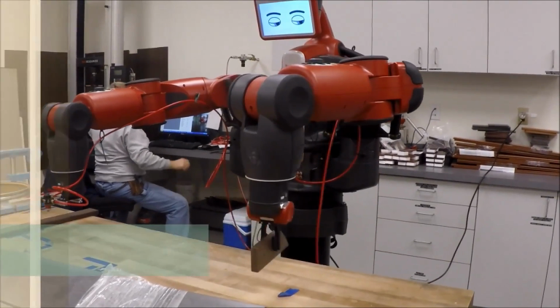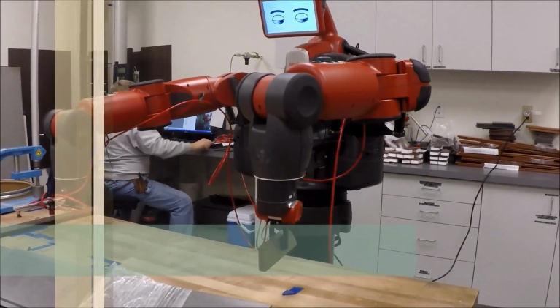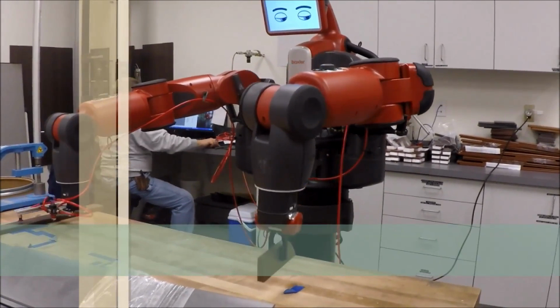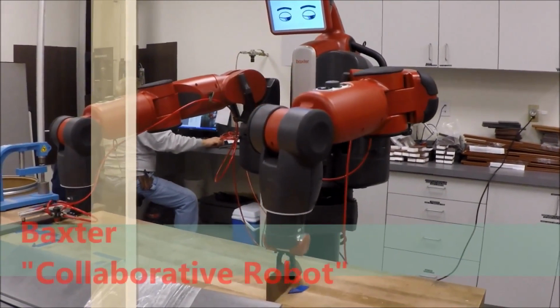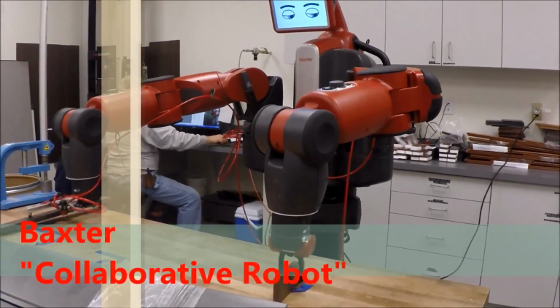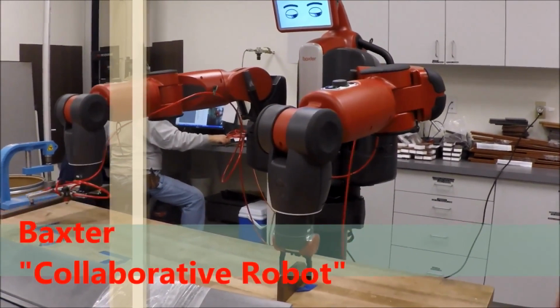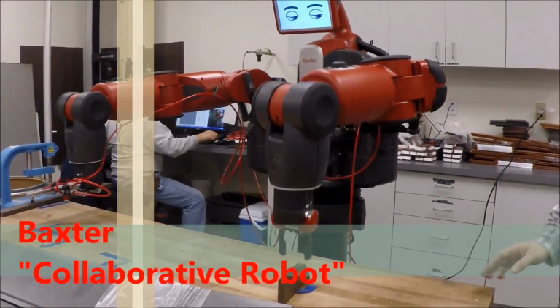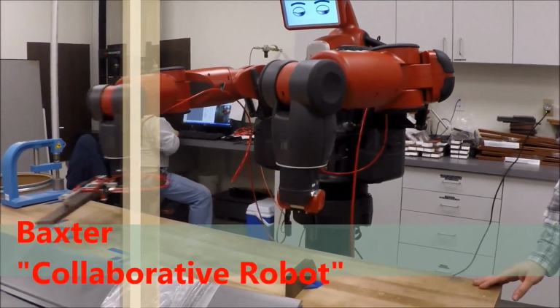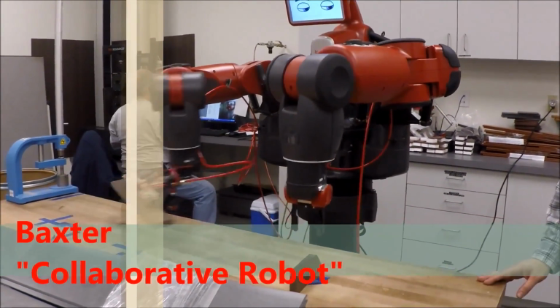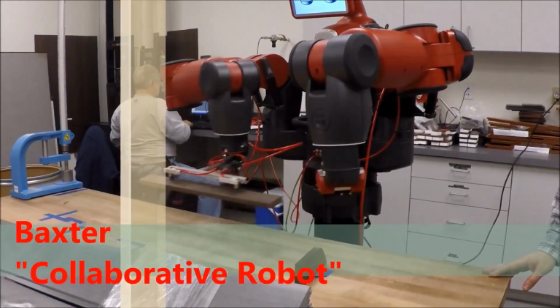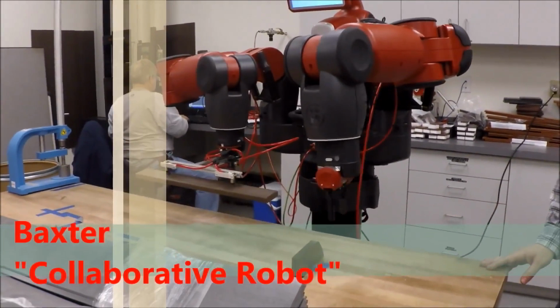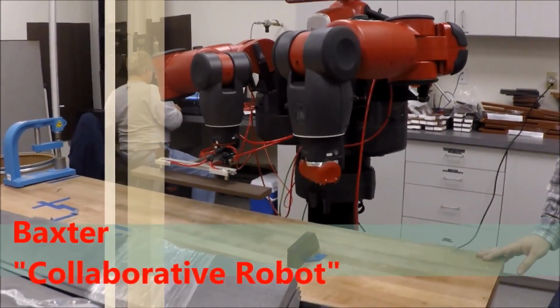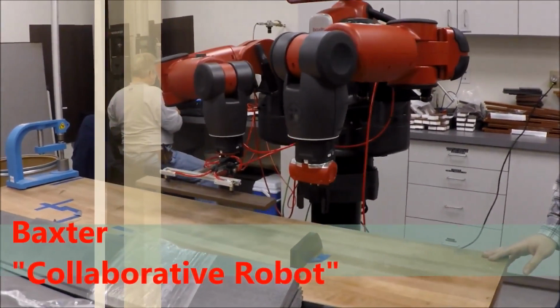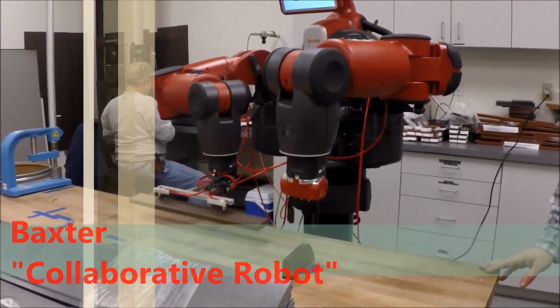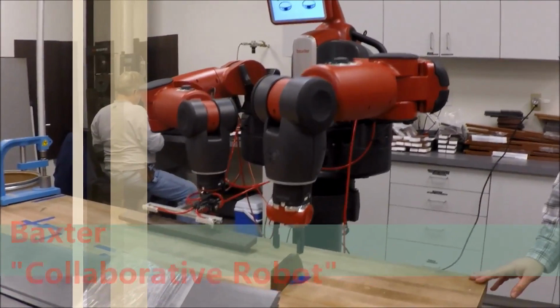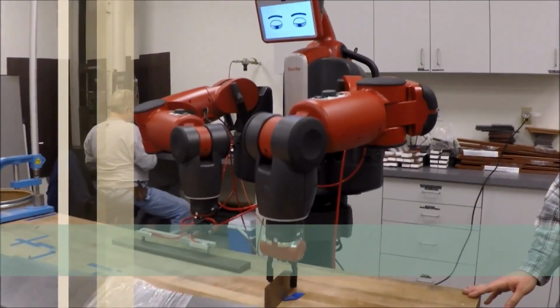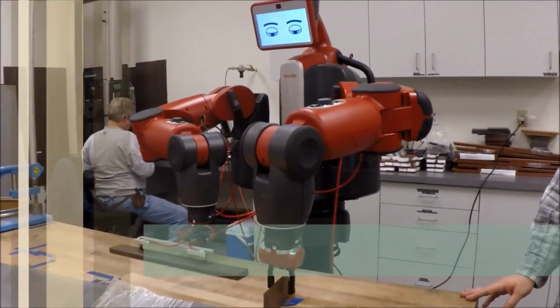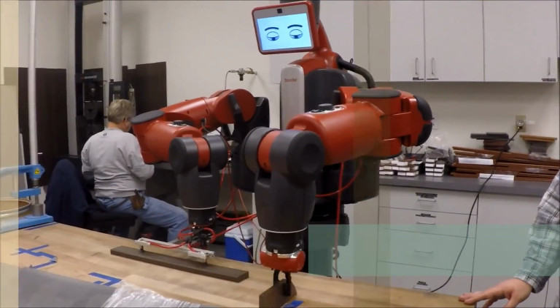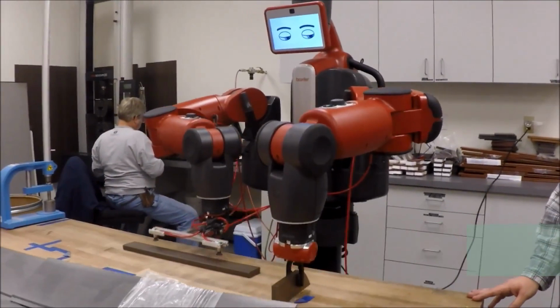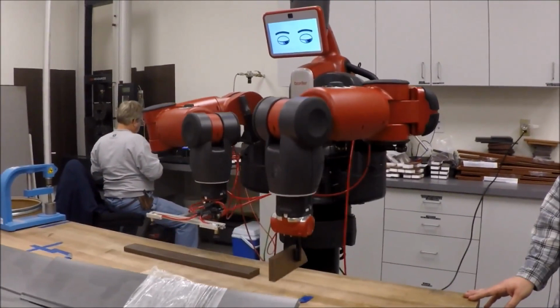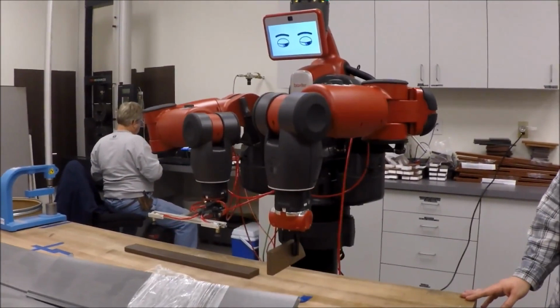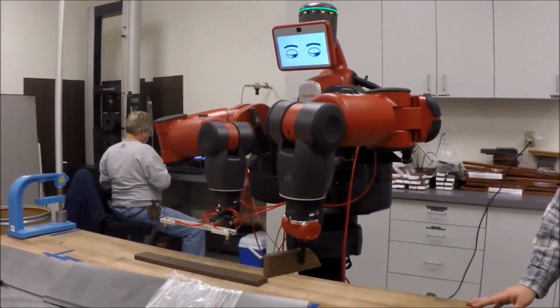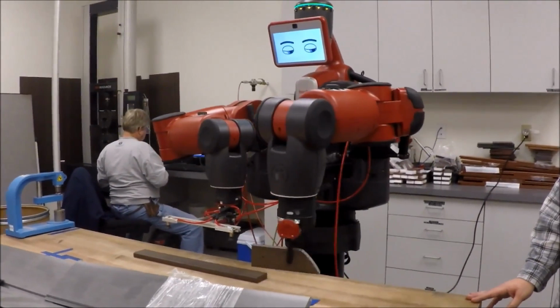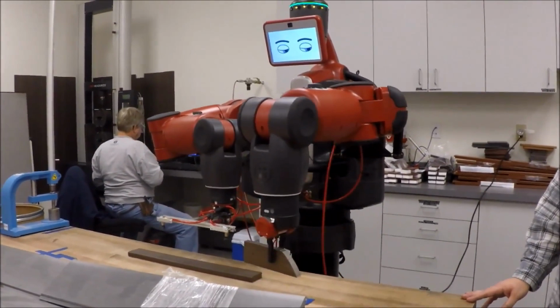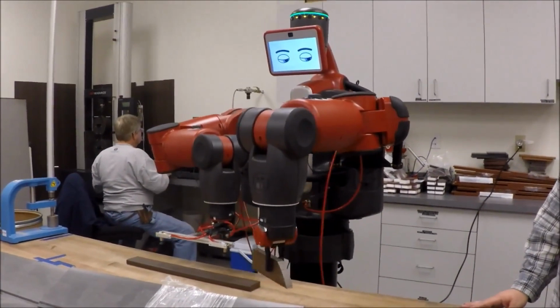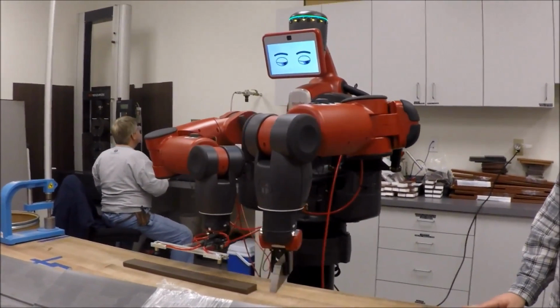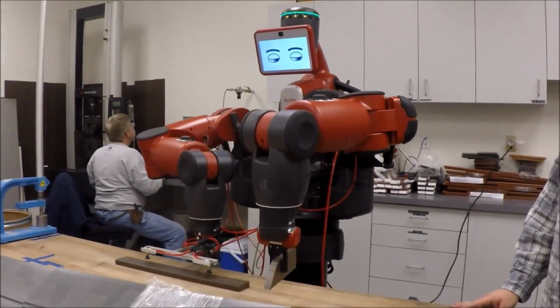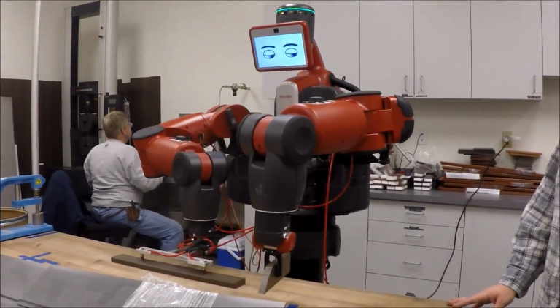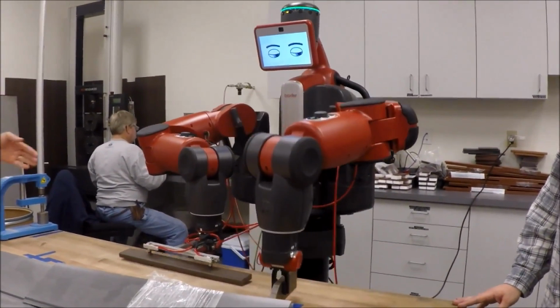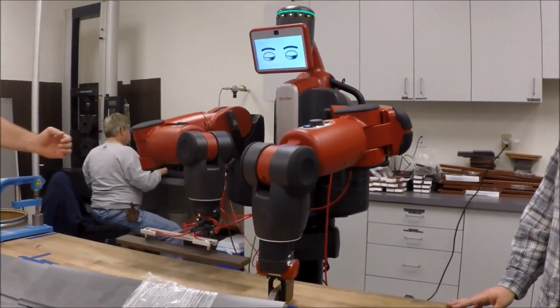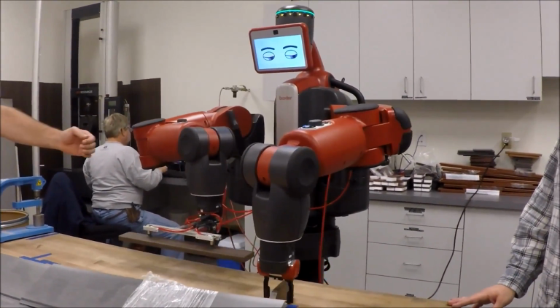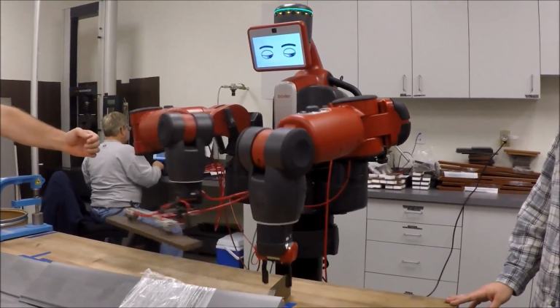With a robot like Baxter, he can be programmed on the fly by the operator — we call it trained. So an operator can come up, make a program, or if they need to modify a program, they can do it without an engineer.